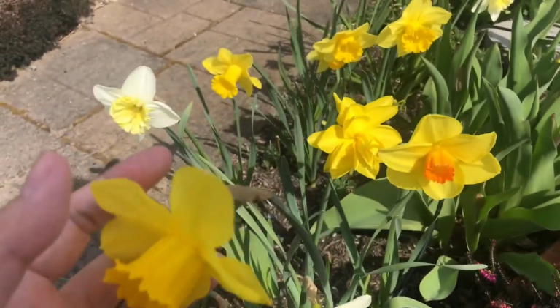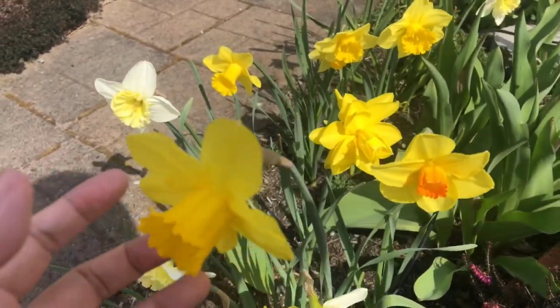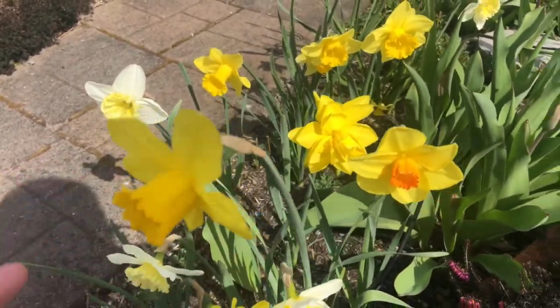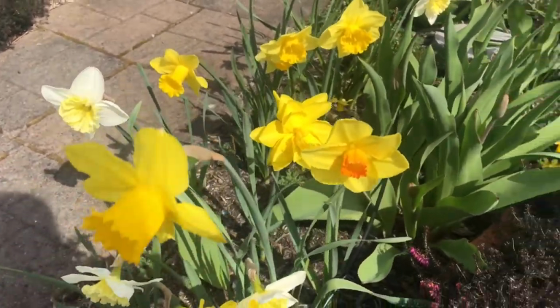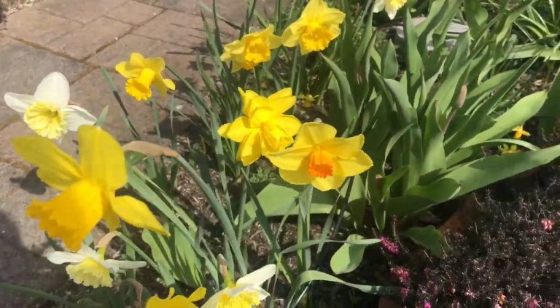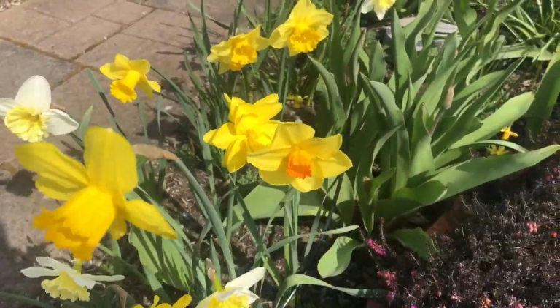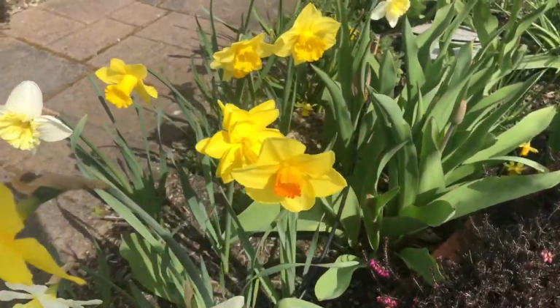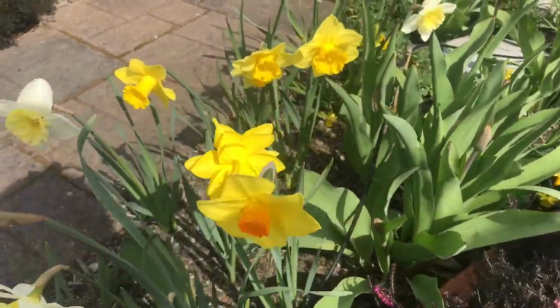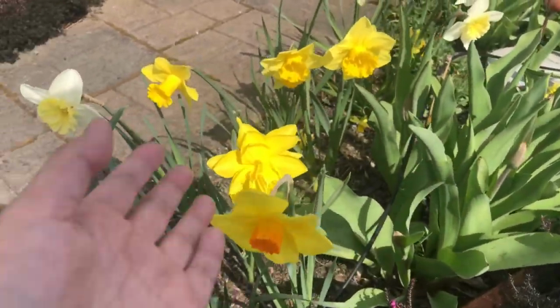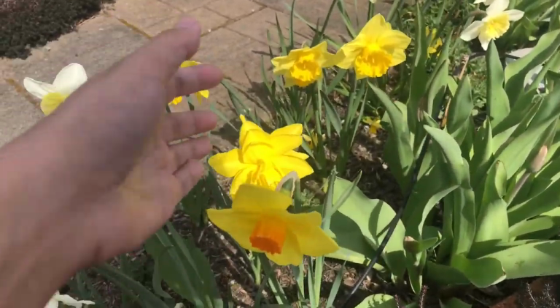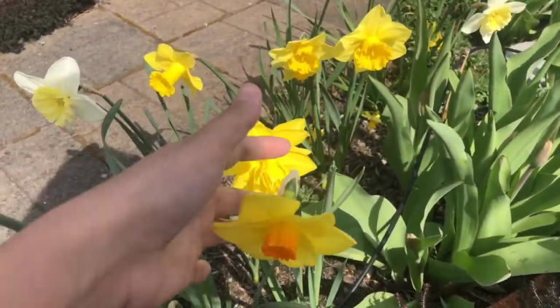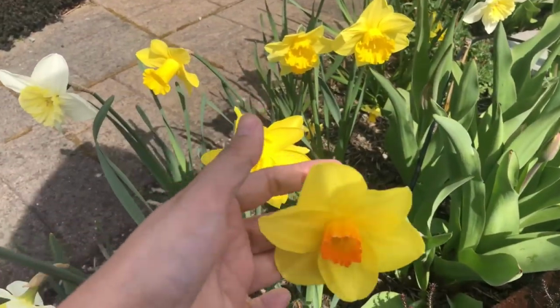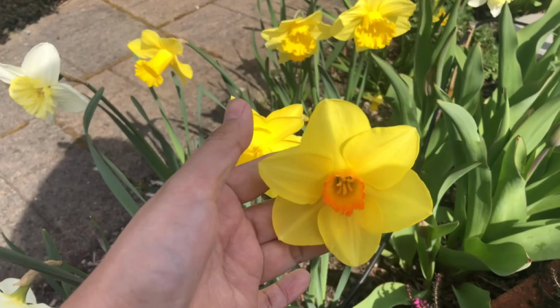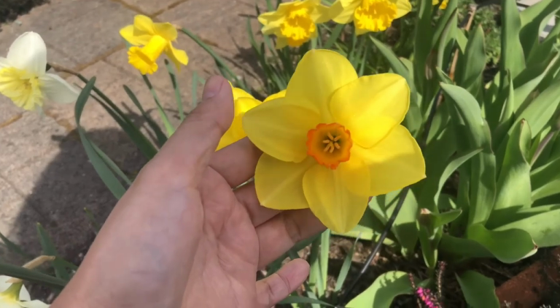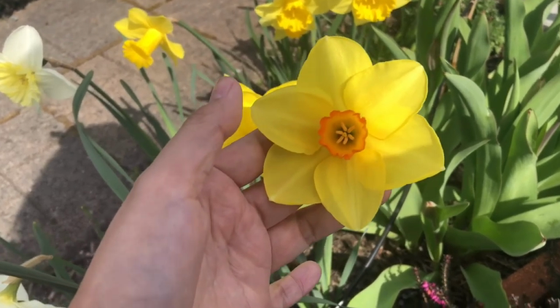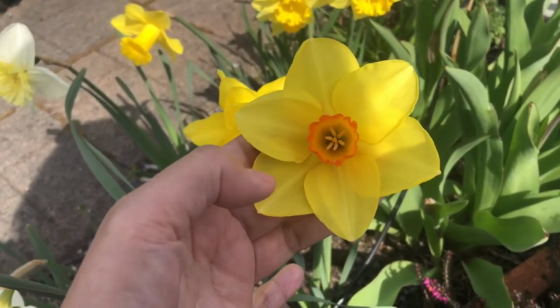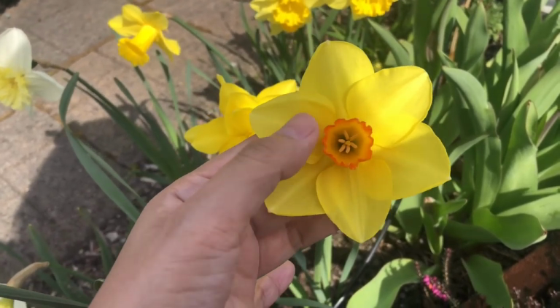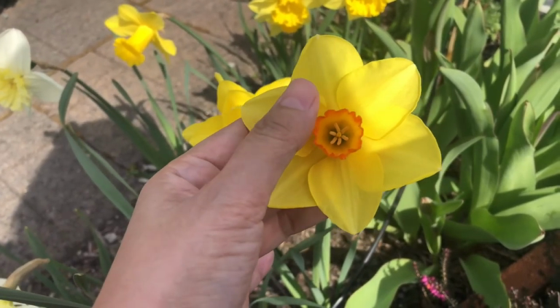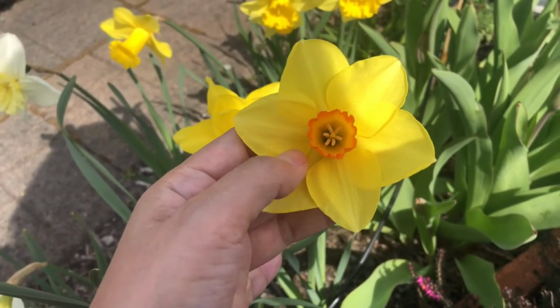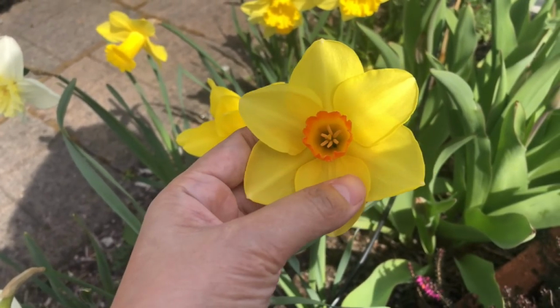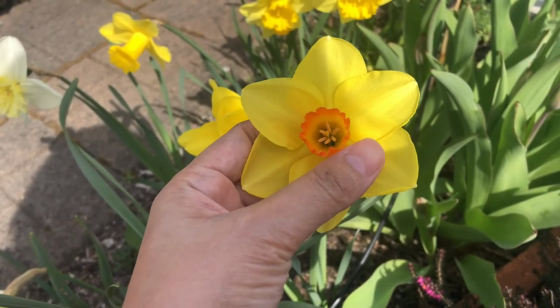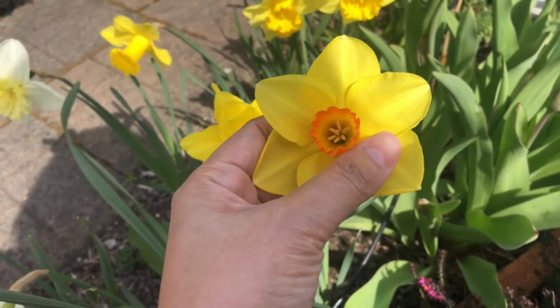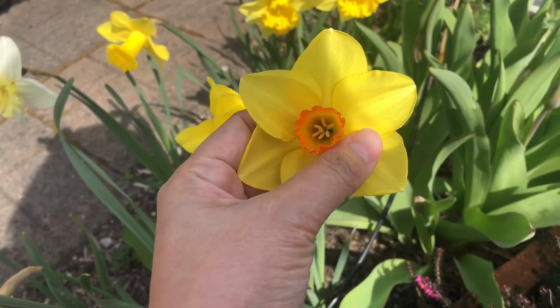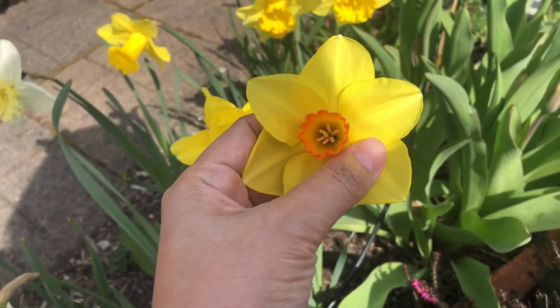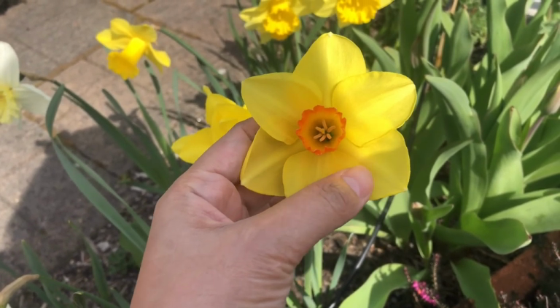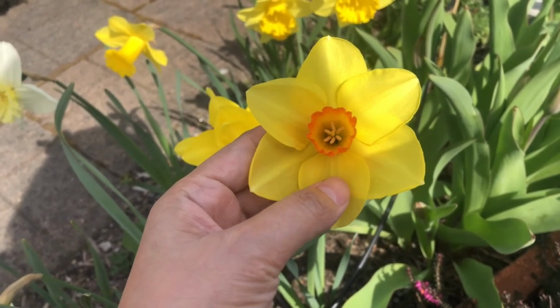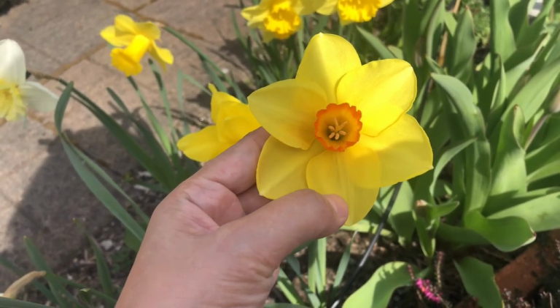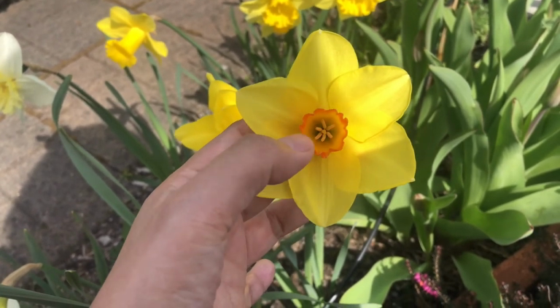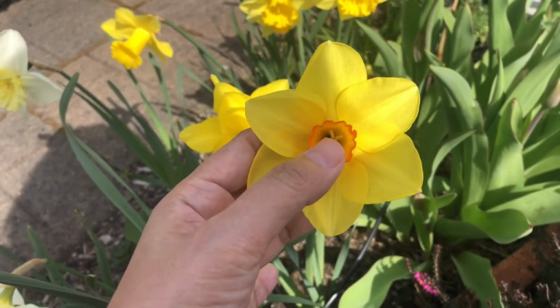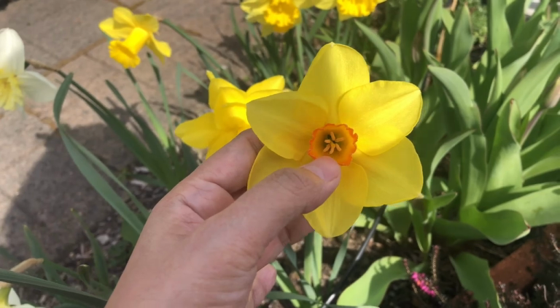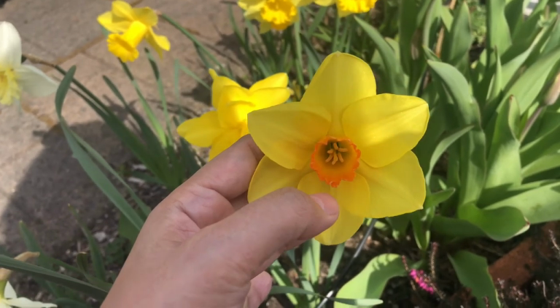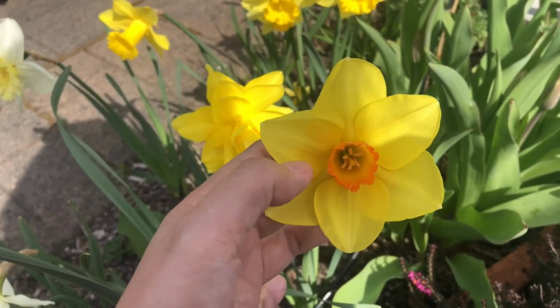Another type is a short cup daffodil. It's also single layer, same as the trumpet, but the cup is smaller.